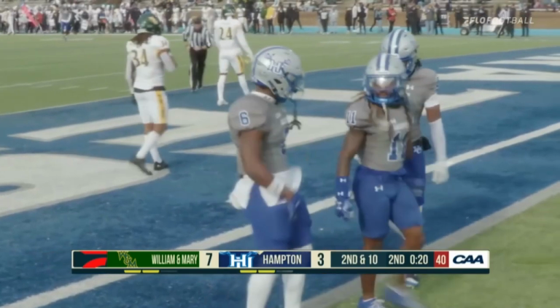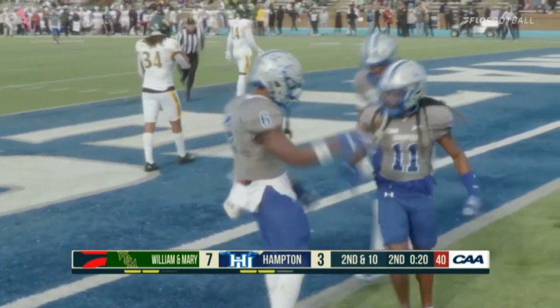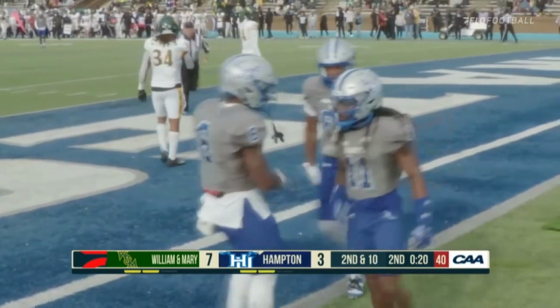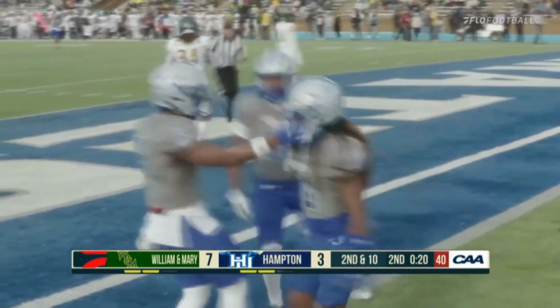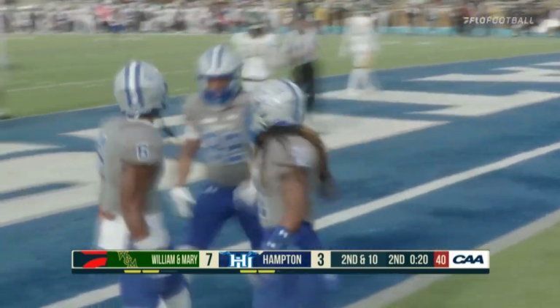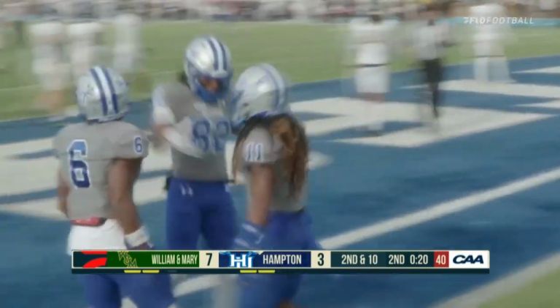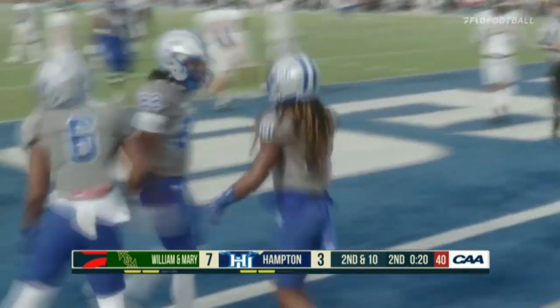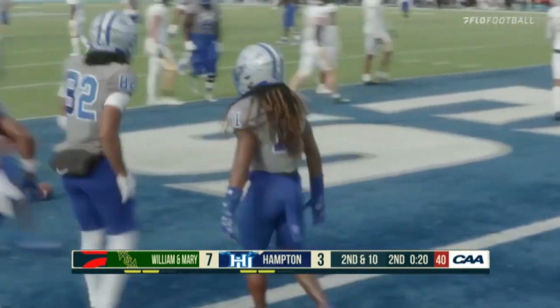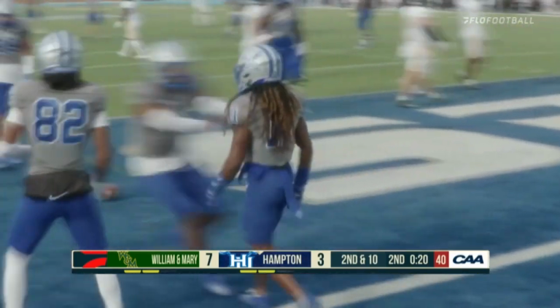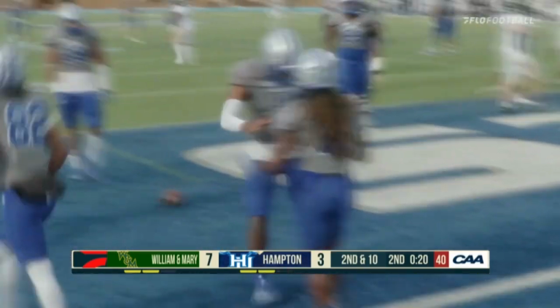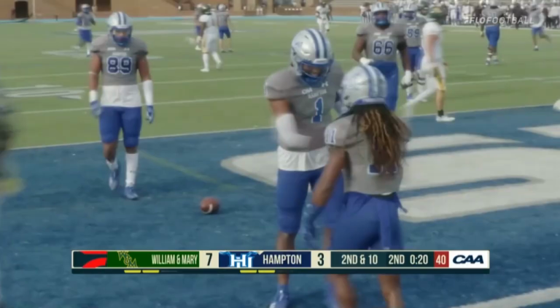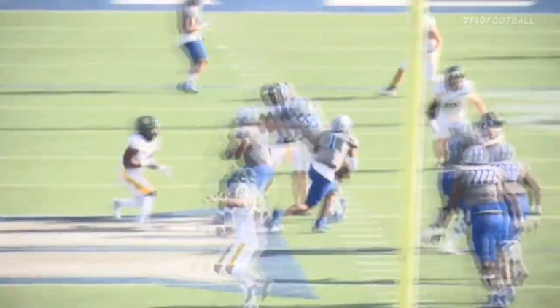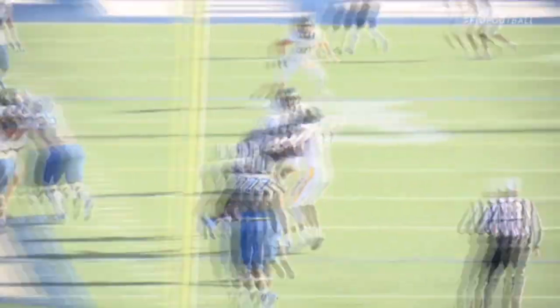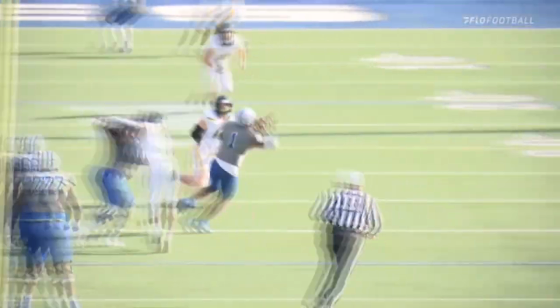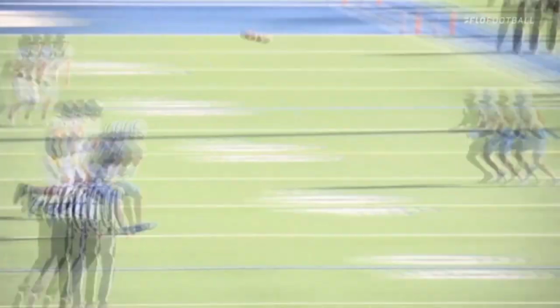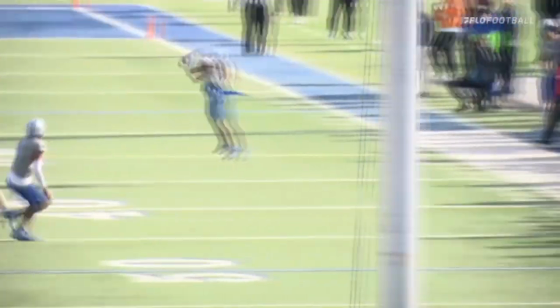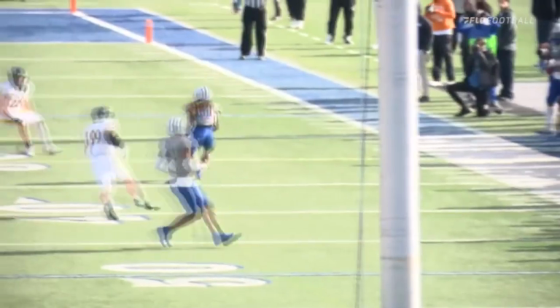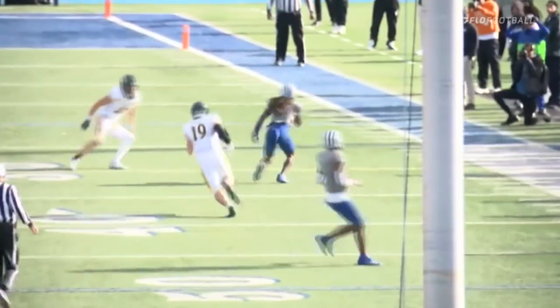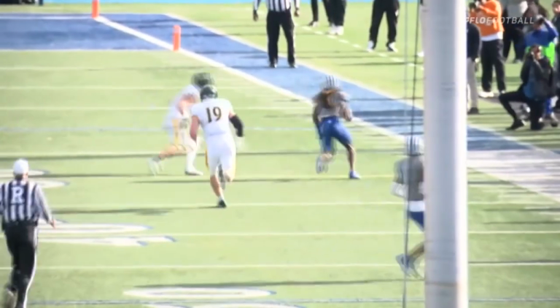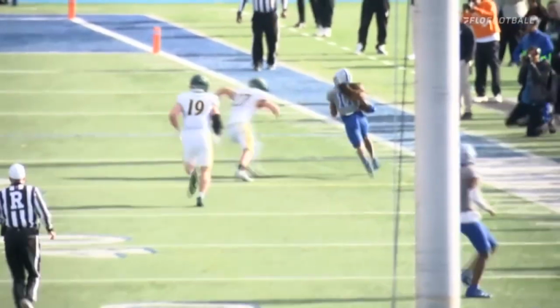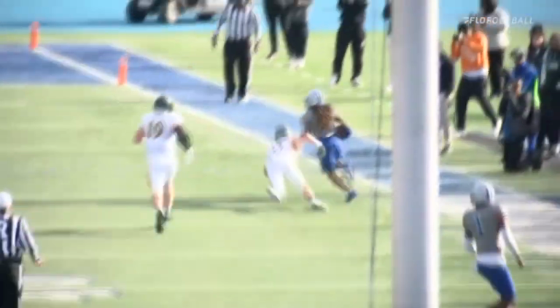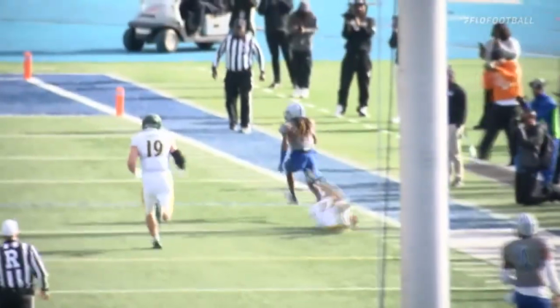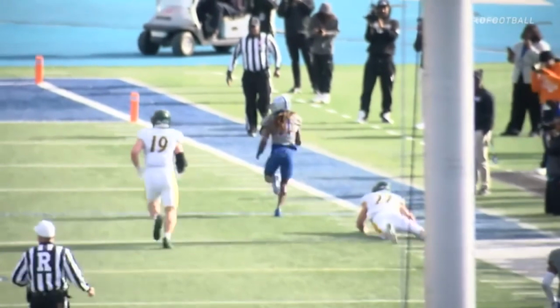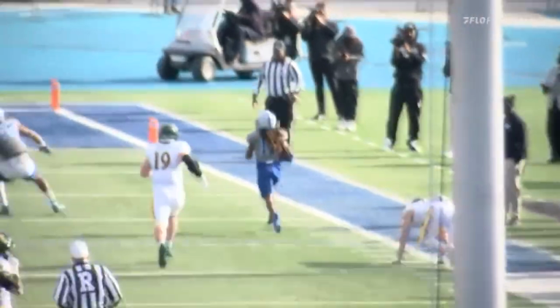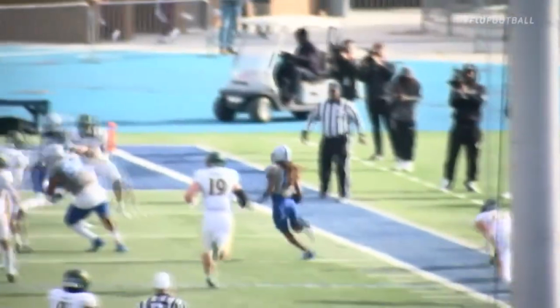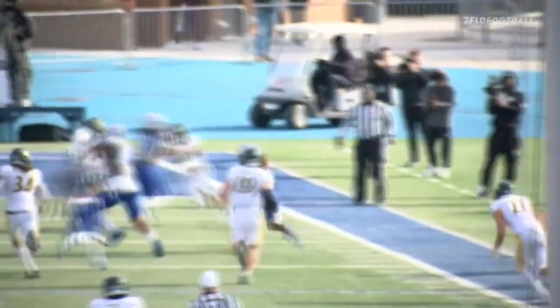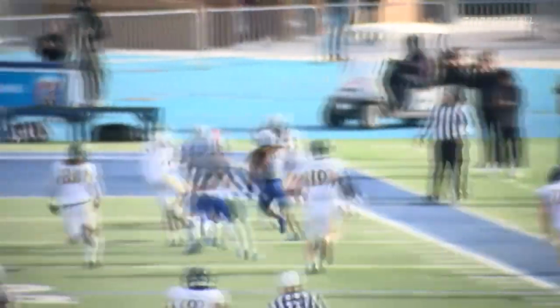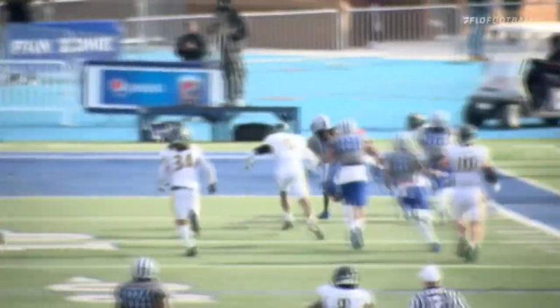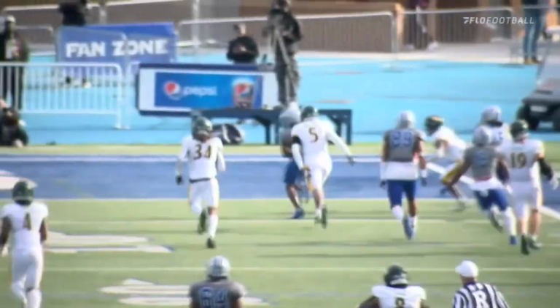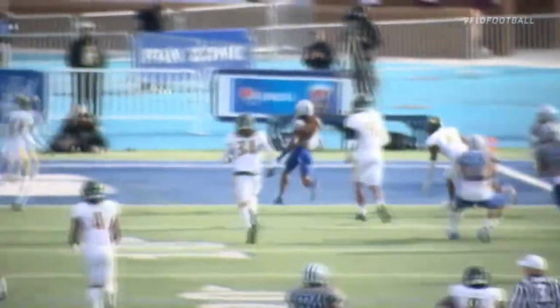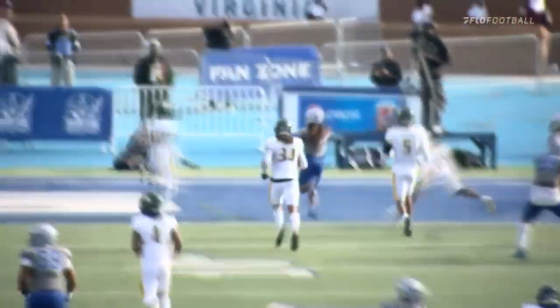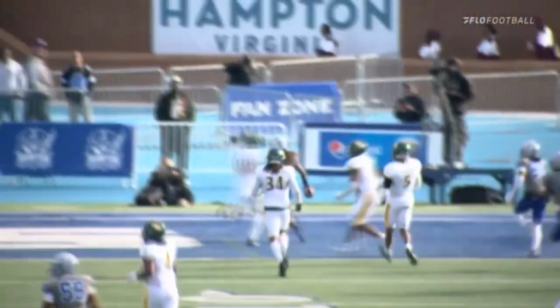I just said get the ball to who? The playmaker. You called it, Coach. The backfield gets some matchup situations and this kid is tough to cover — he's explosive, like you said, he's electric.